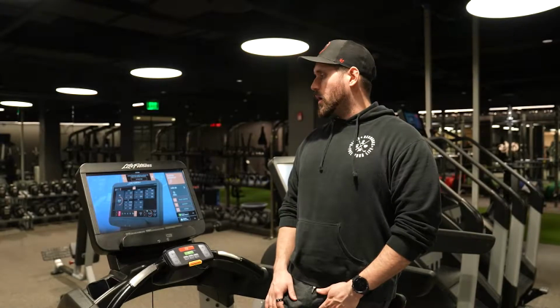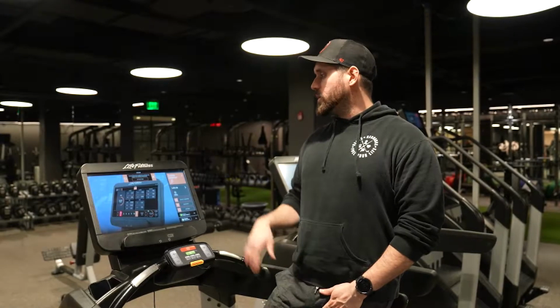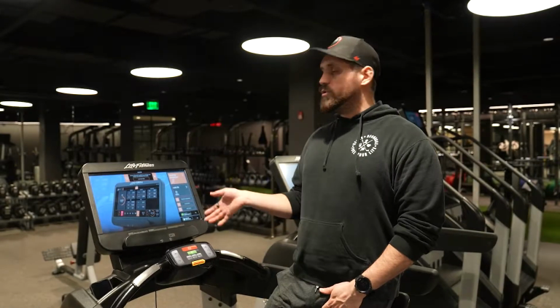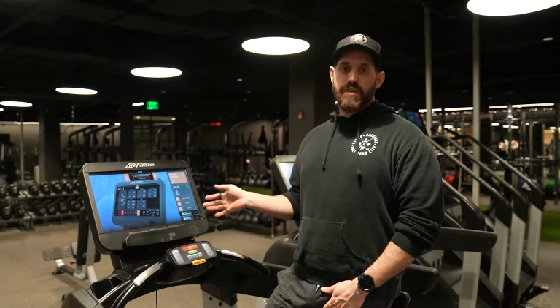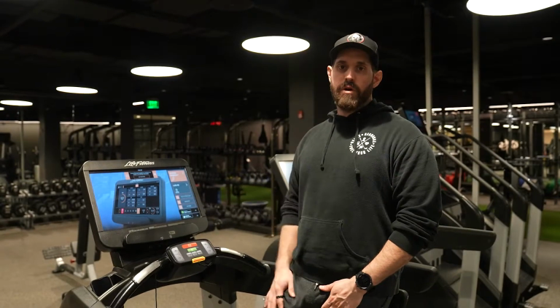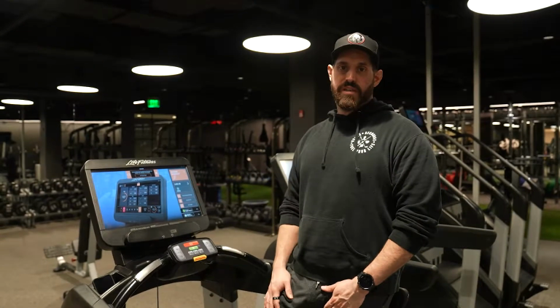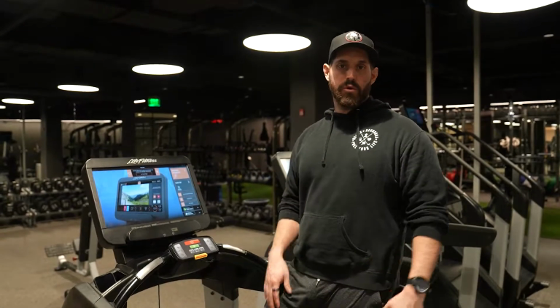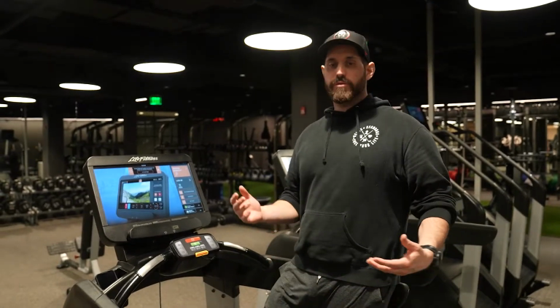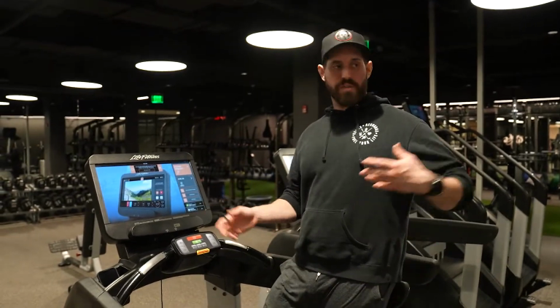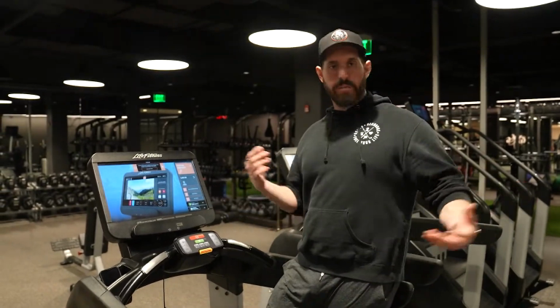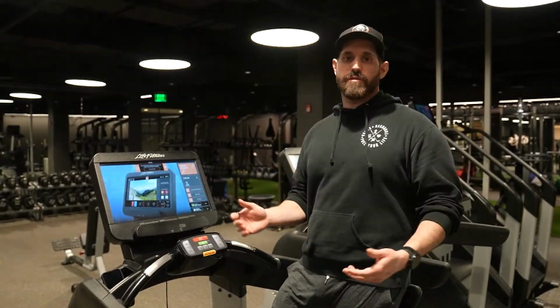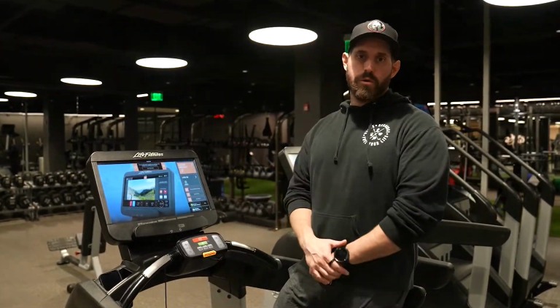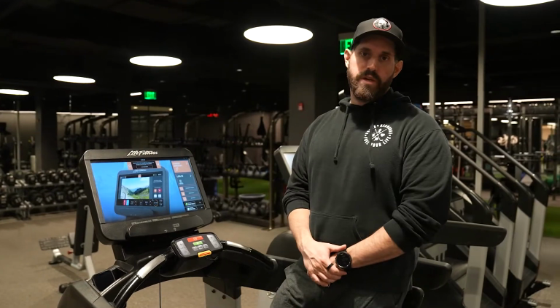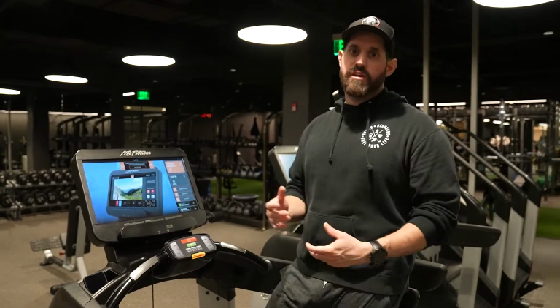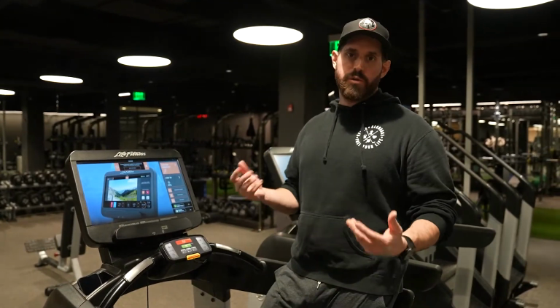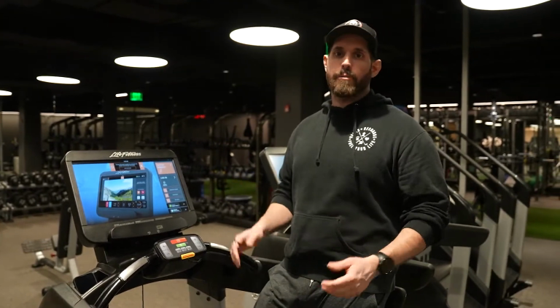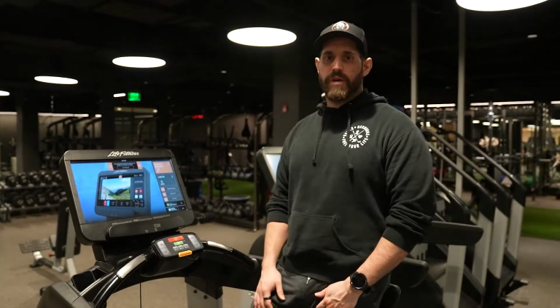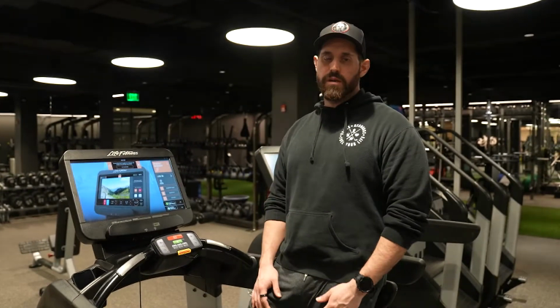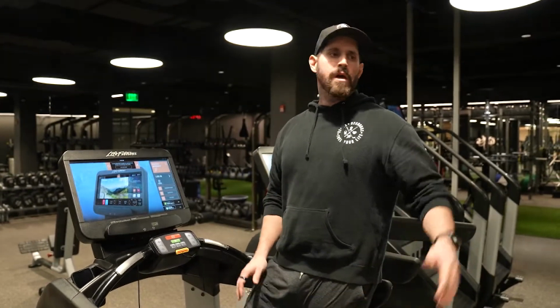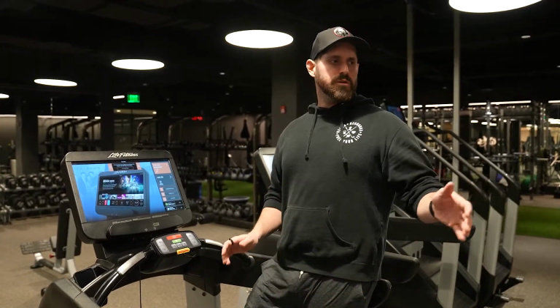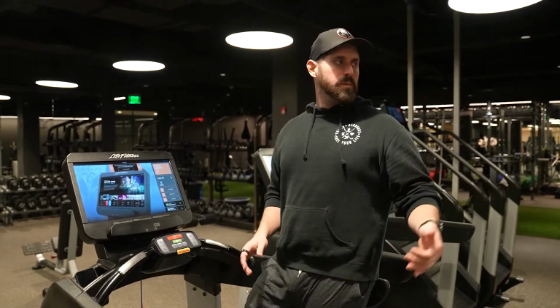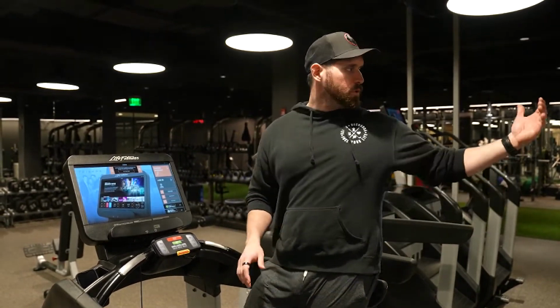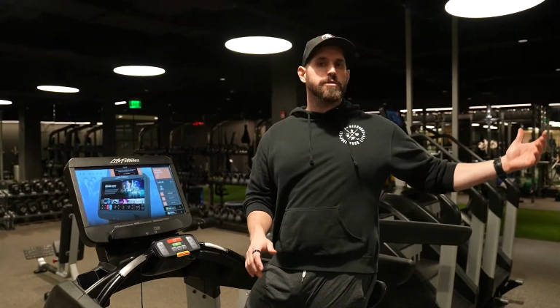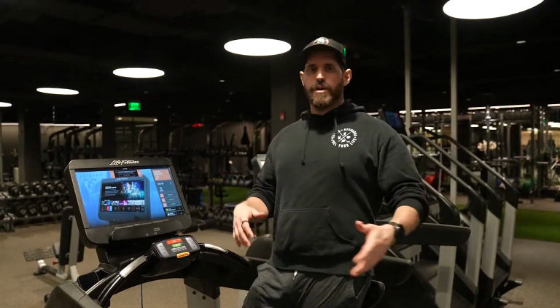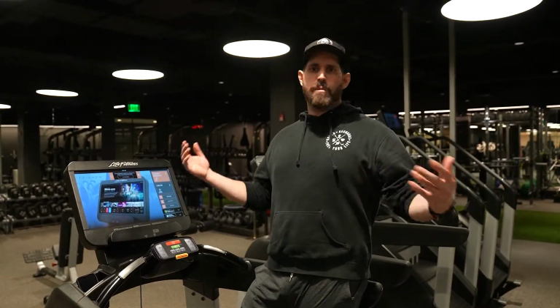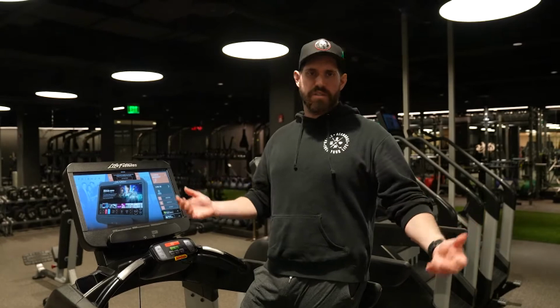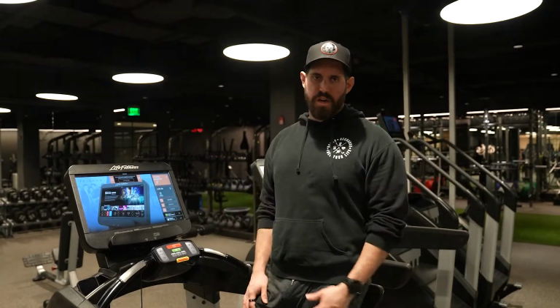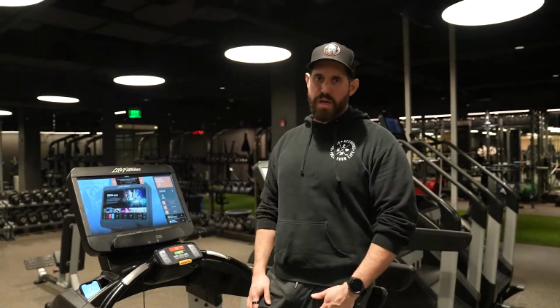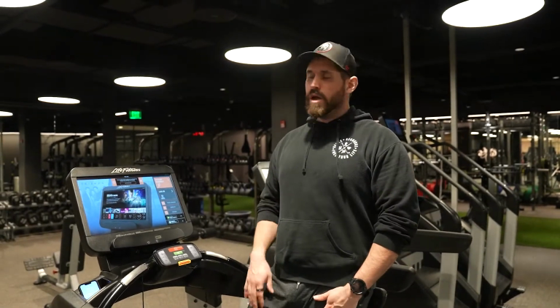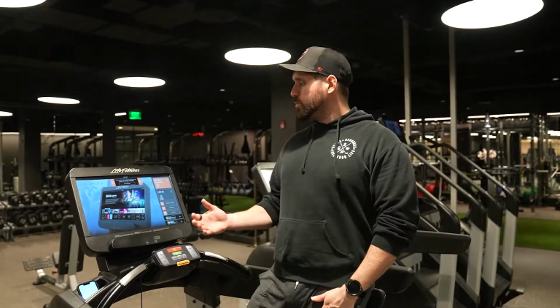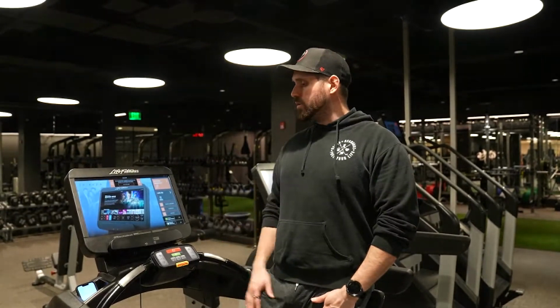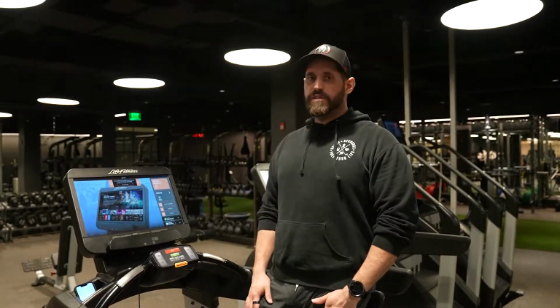I'm going to use the treadmill as an example, but you could really use any piece of cardio equipment in the gym. You could use an elliptical, the stair climber, a stationary bike — really whatever you'd like to do.